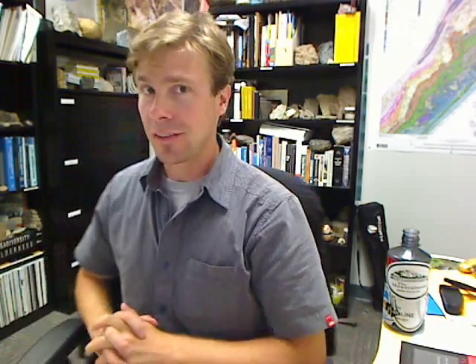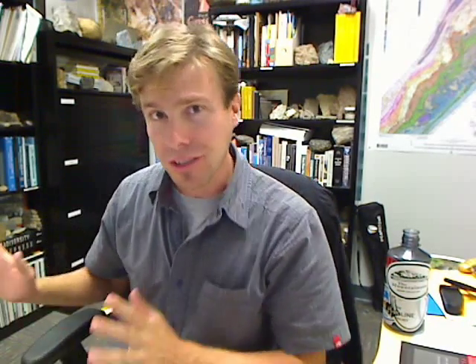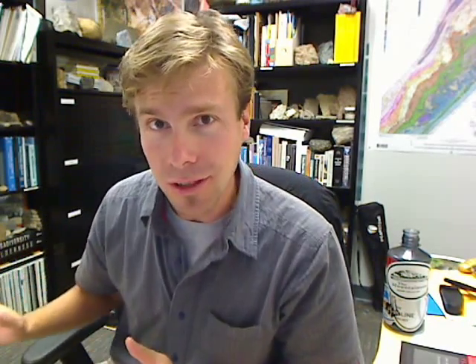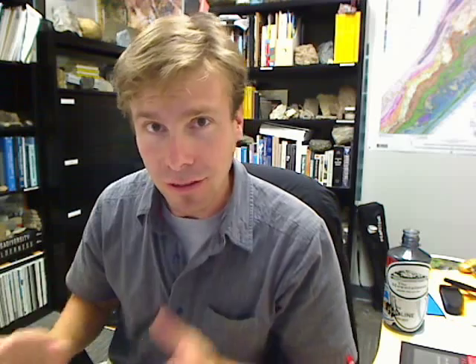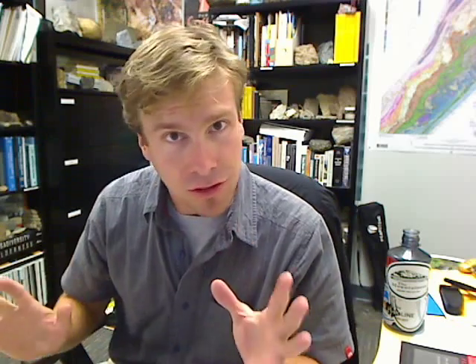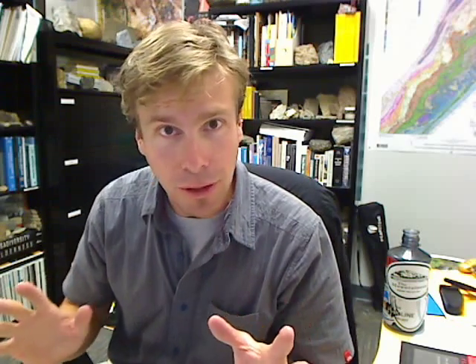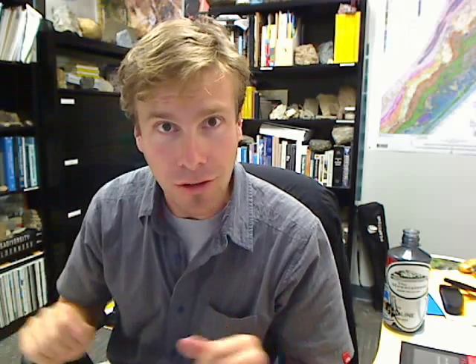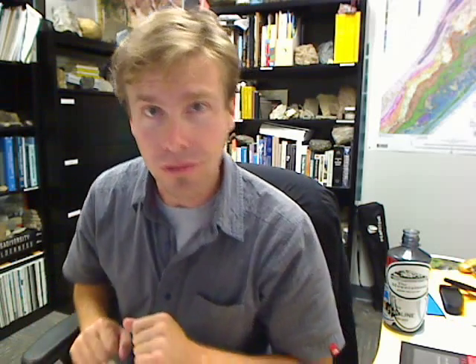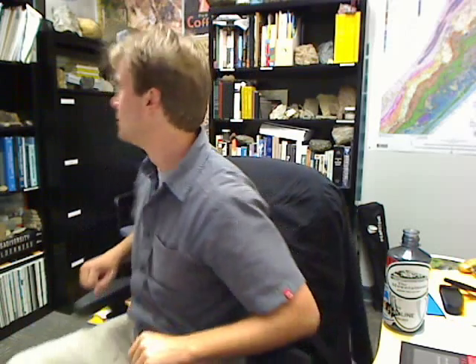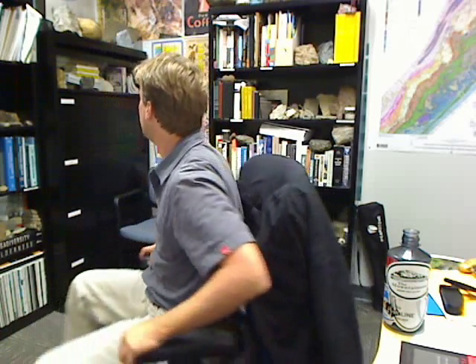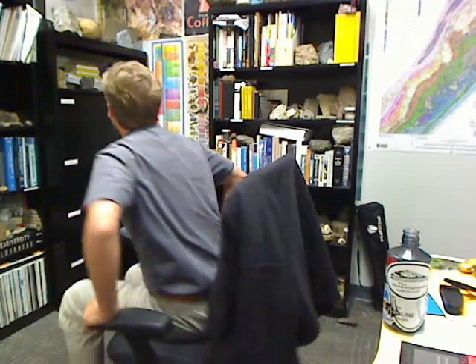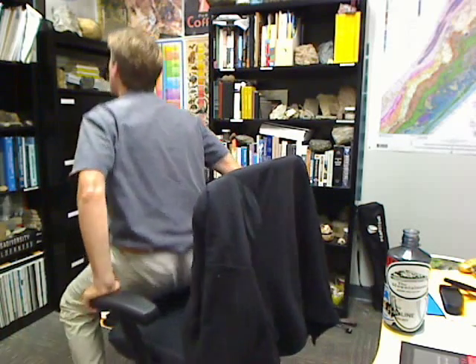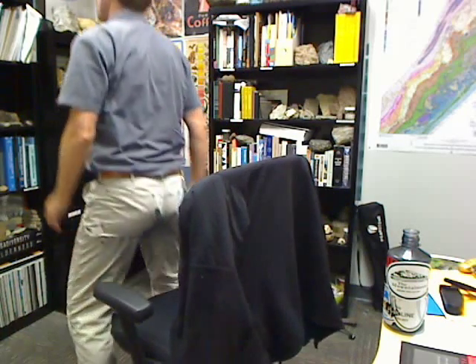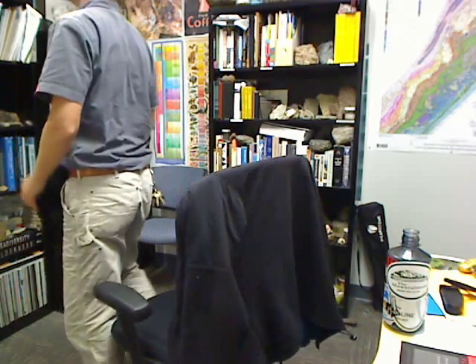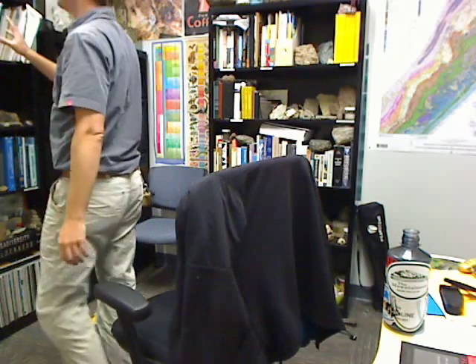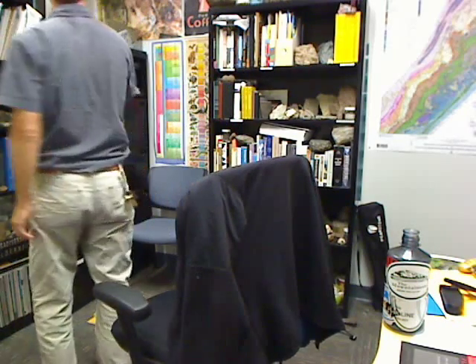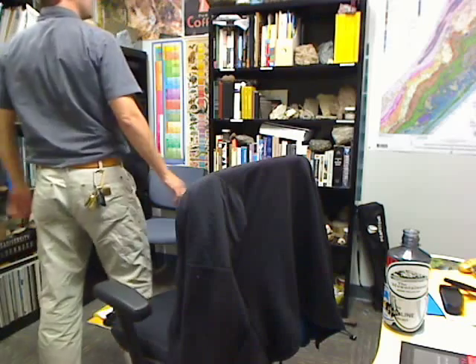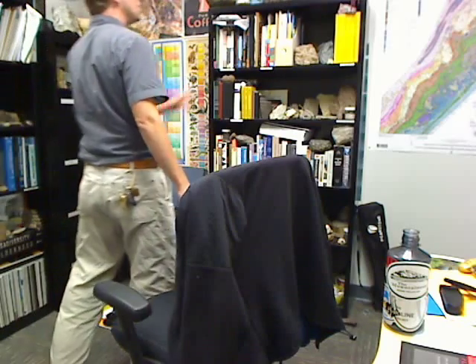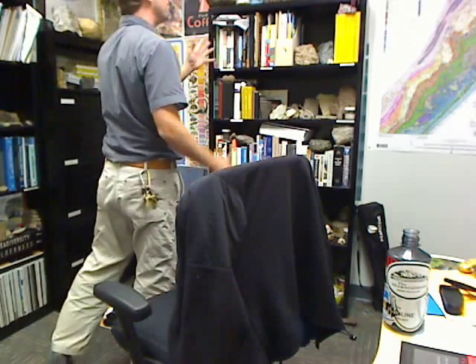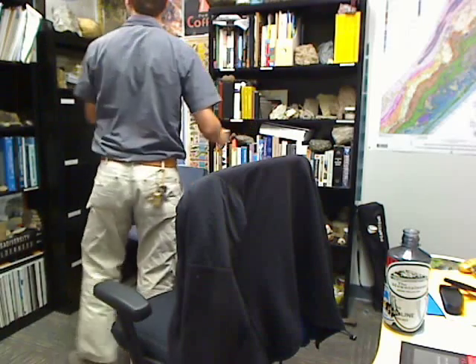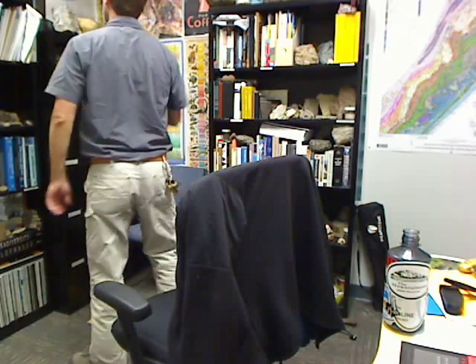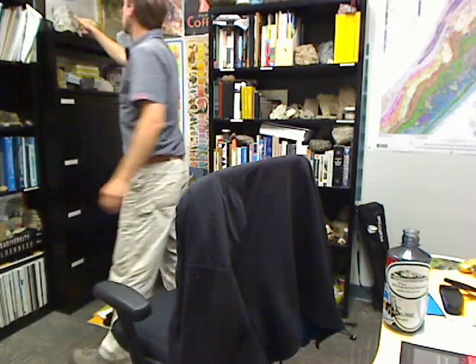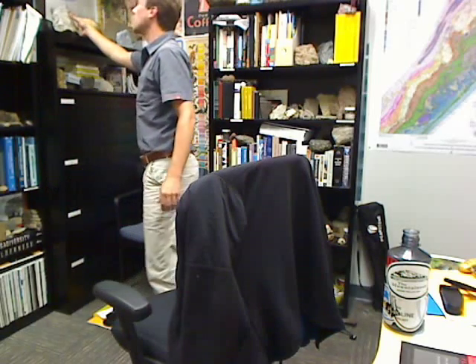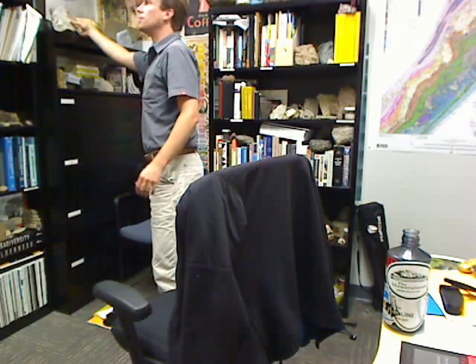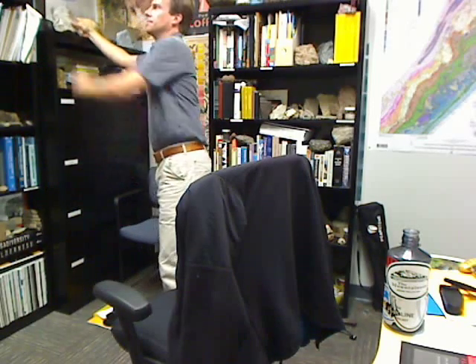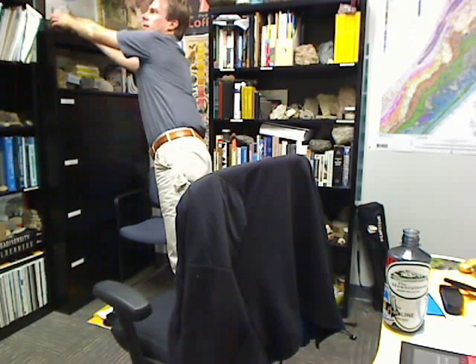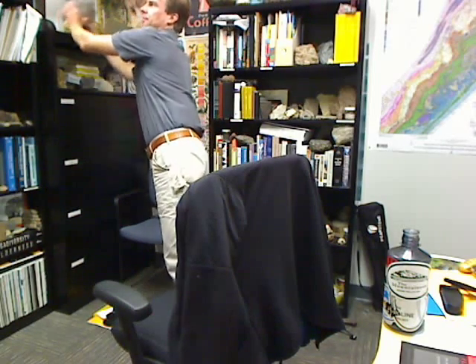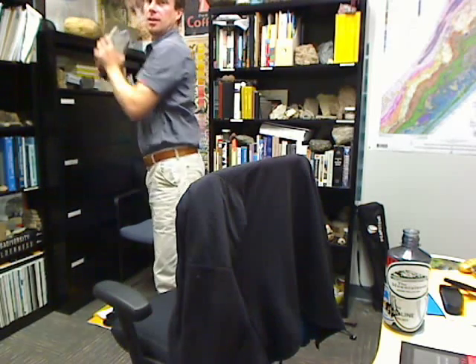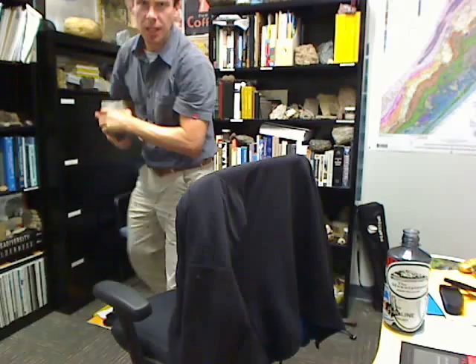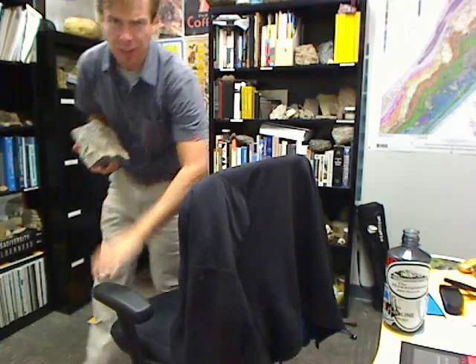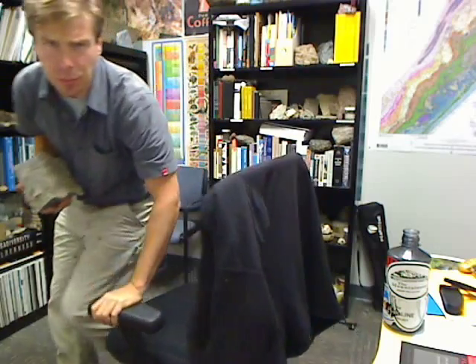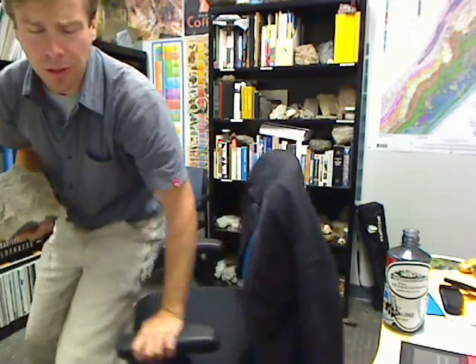I've got a bunch of samples here in my office. I'm just gonna go pick one off the shelf. All right, this is a pretty good one.